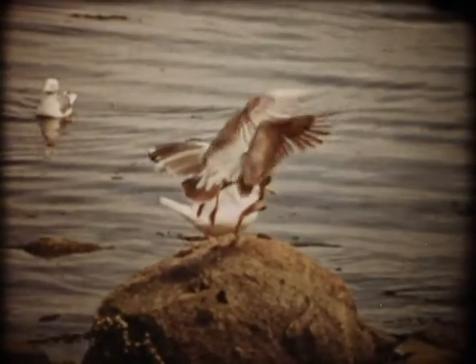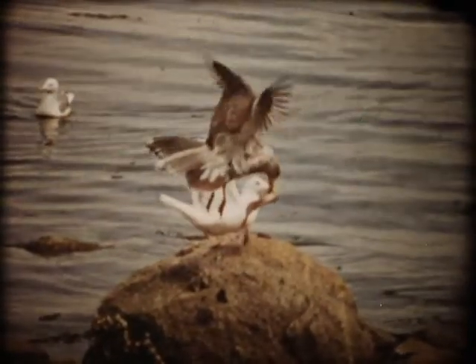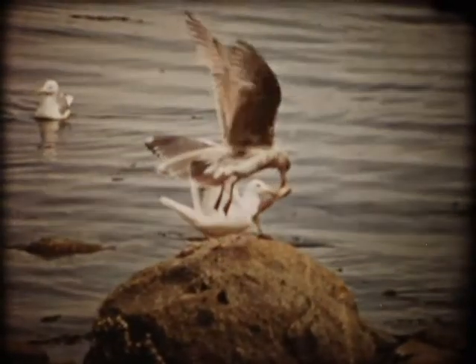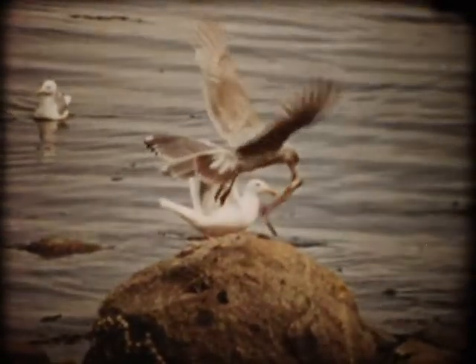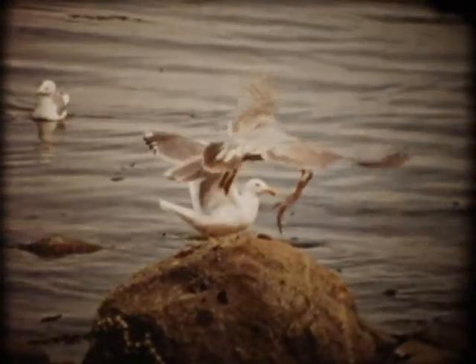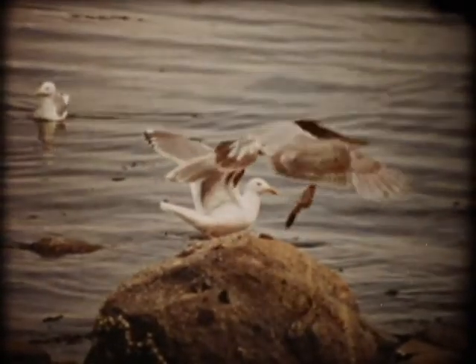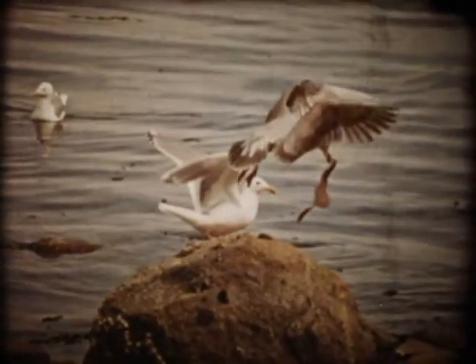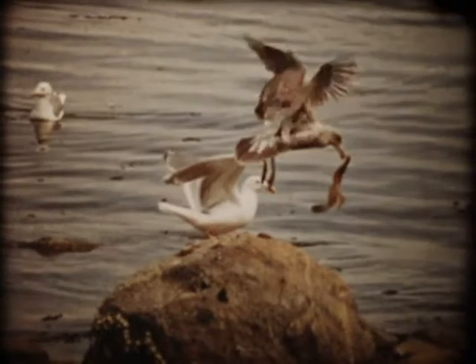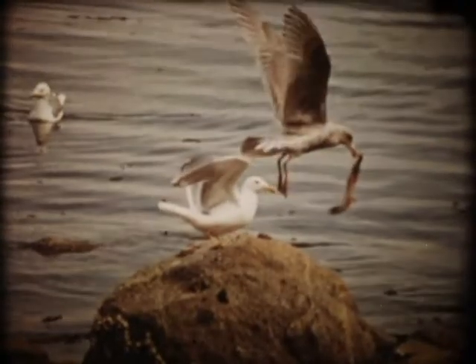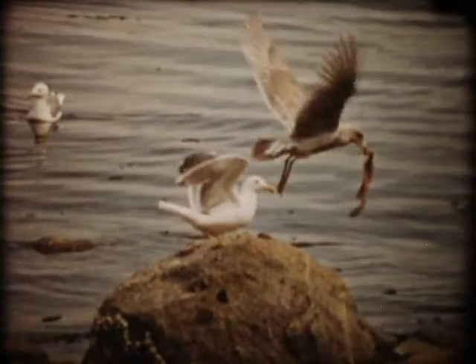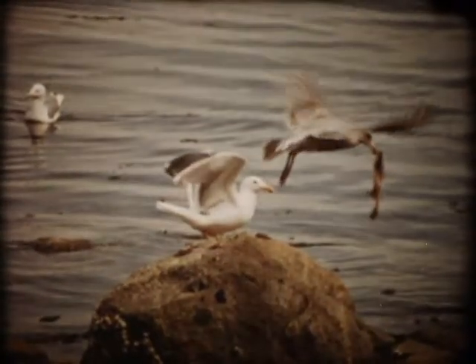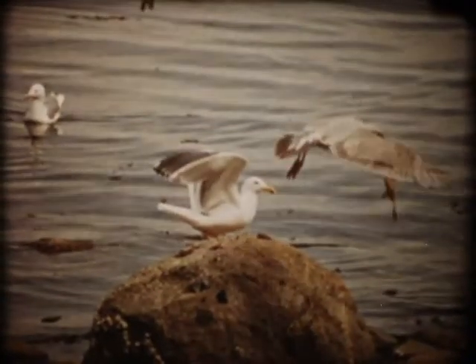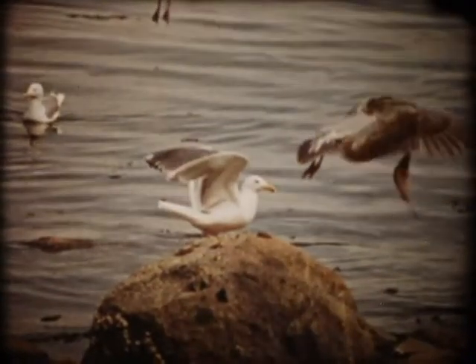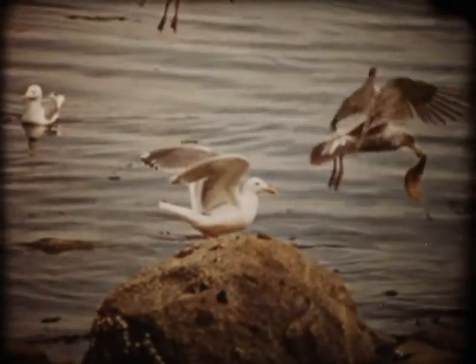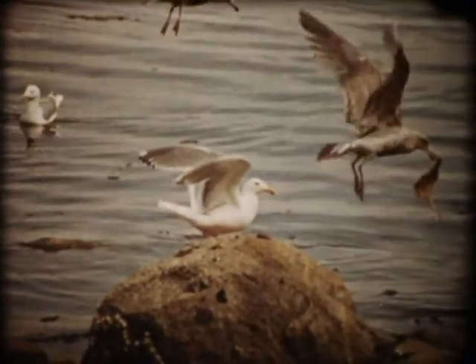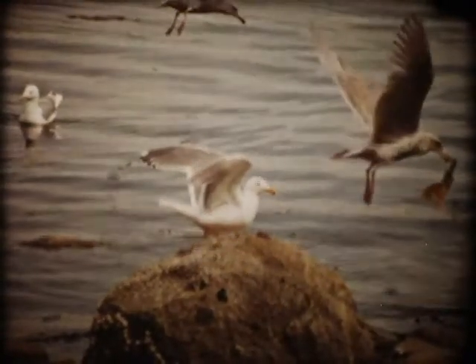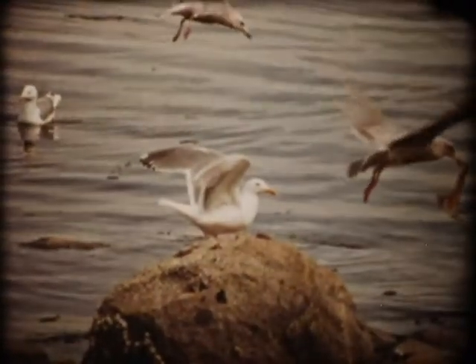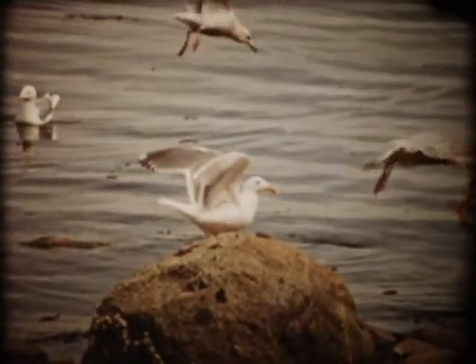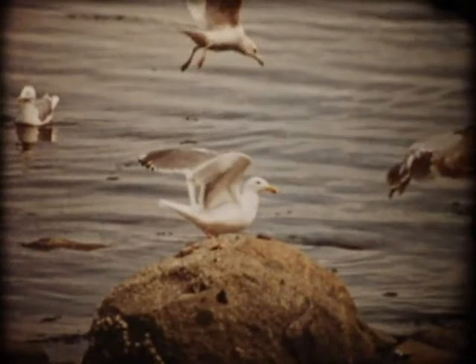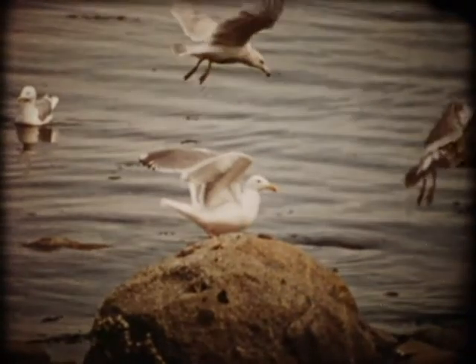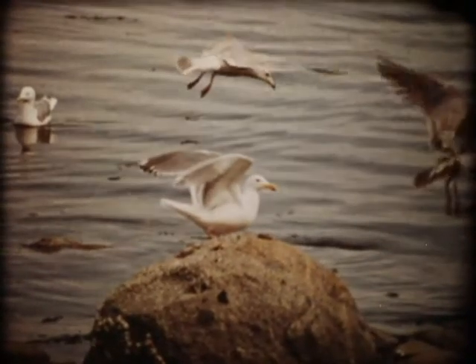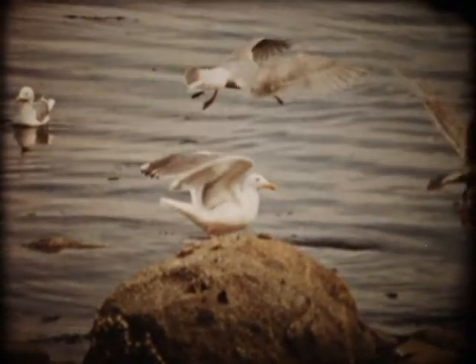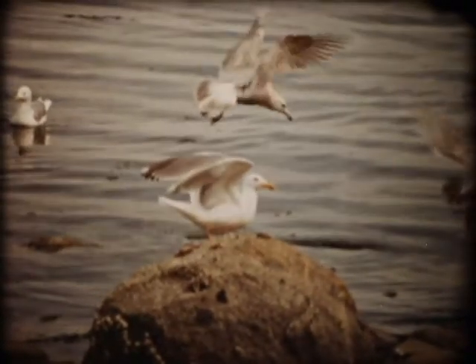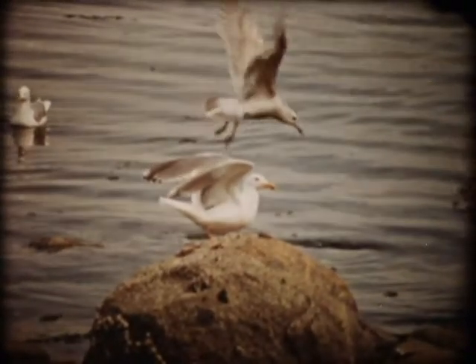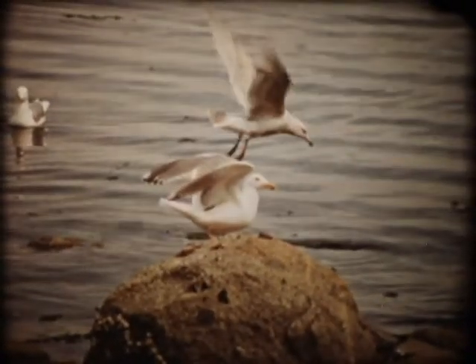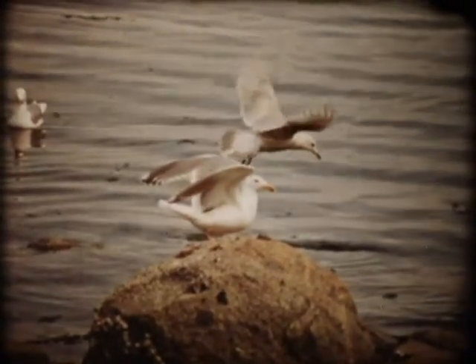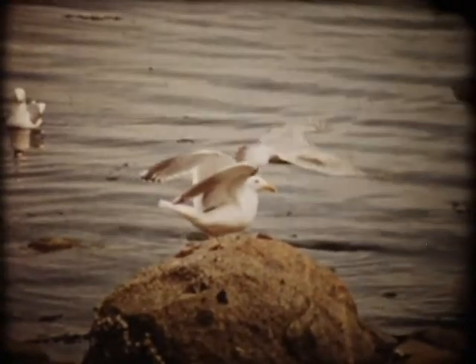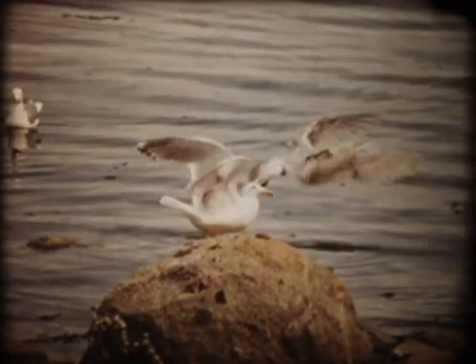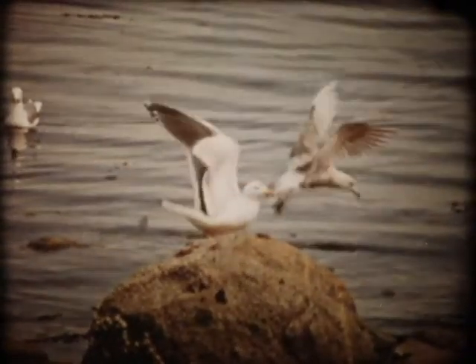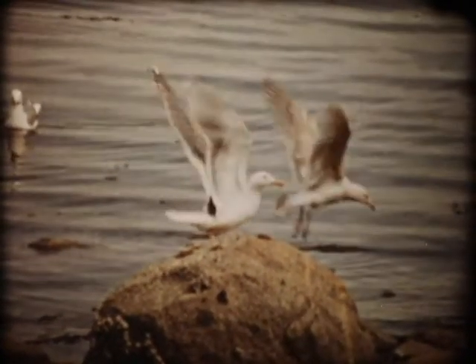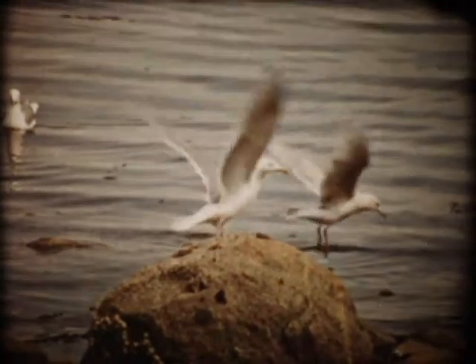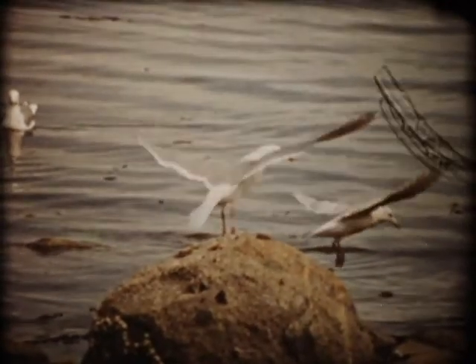When launching themselves, gulls beat their wings against the air with deep, powerful strokes. On the upstroke, the wings are folded so that they rise on edge. Otherwise, they would tend to force the bird downward.